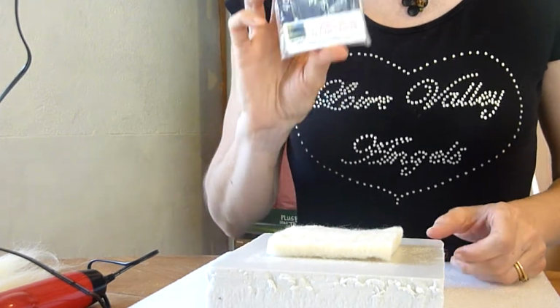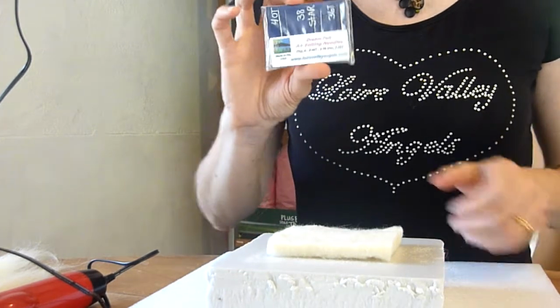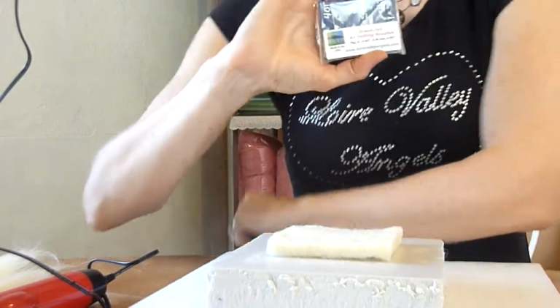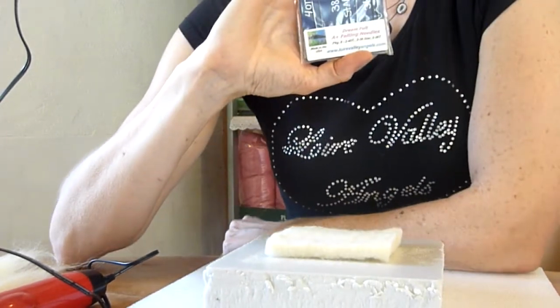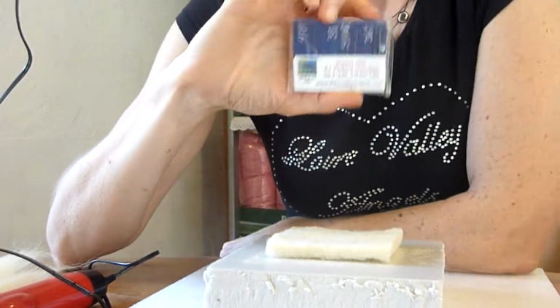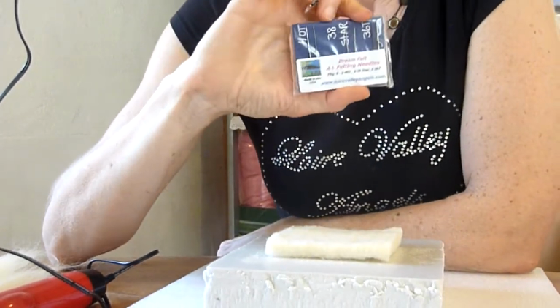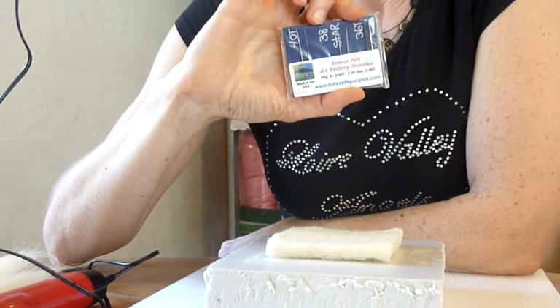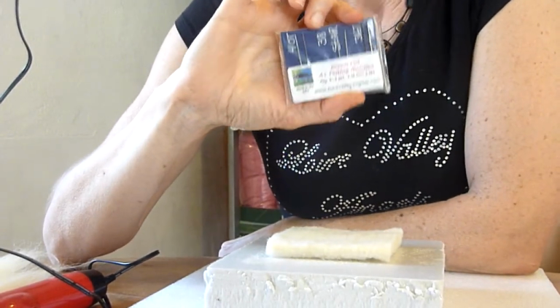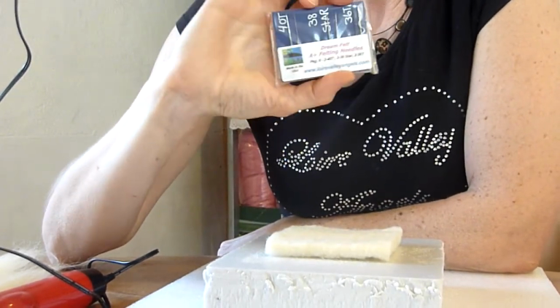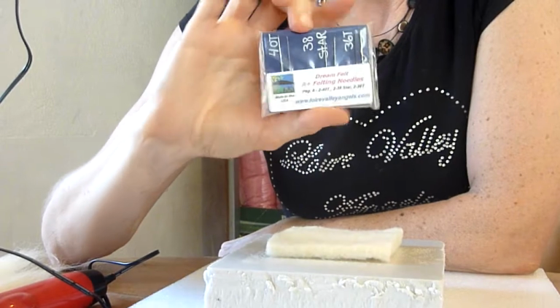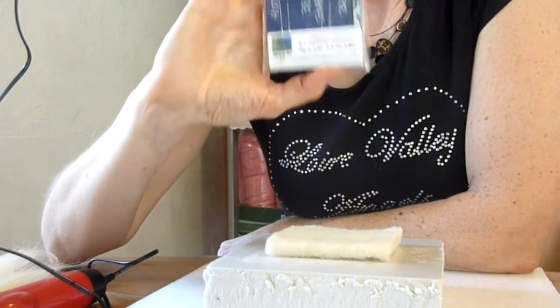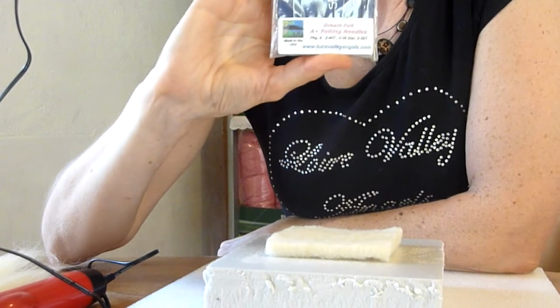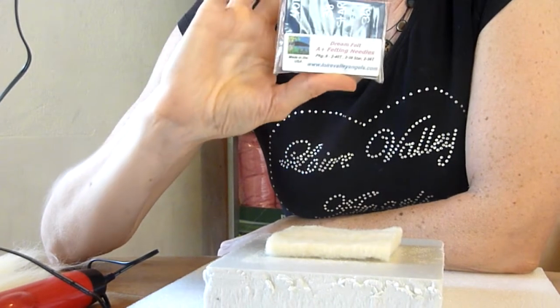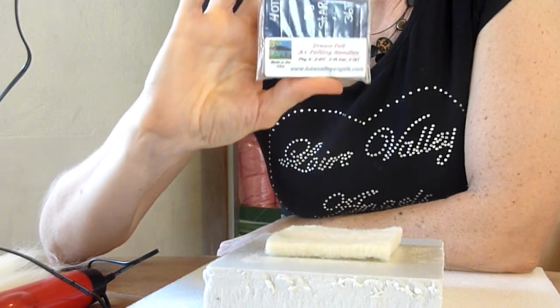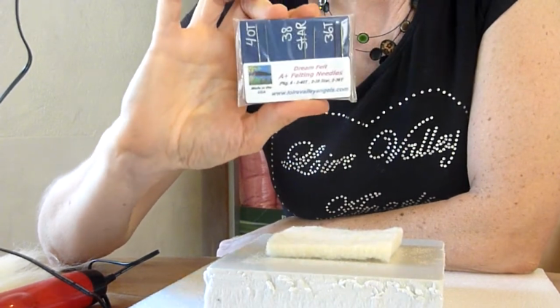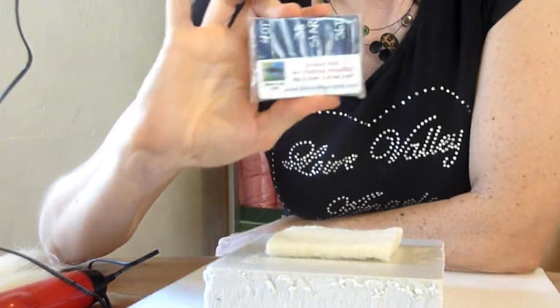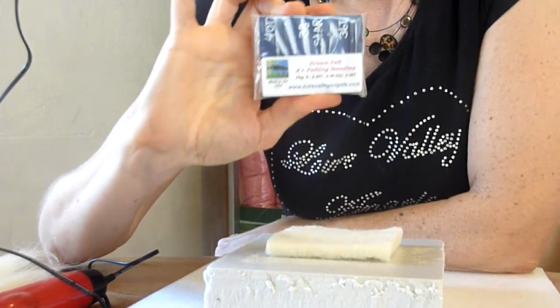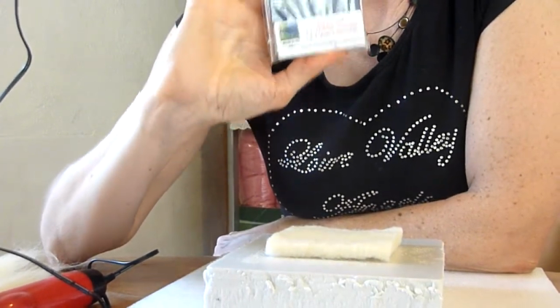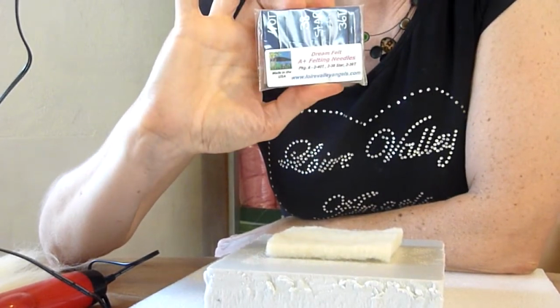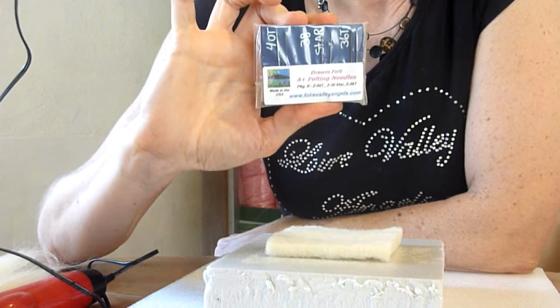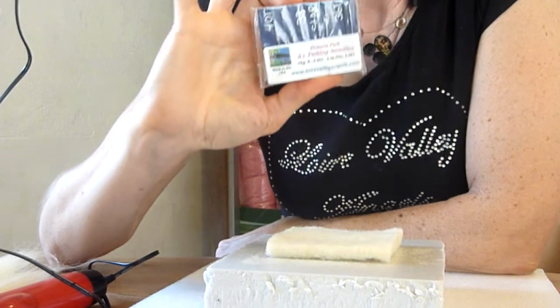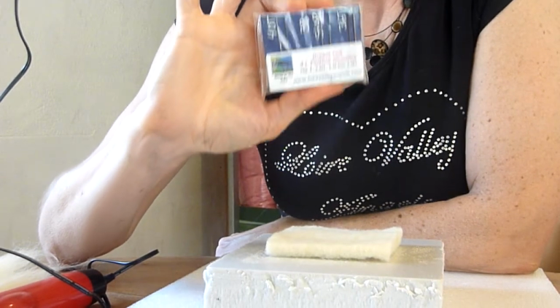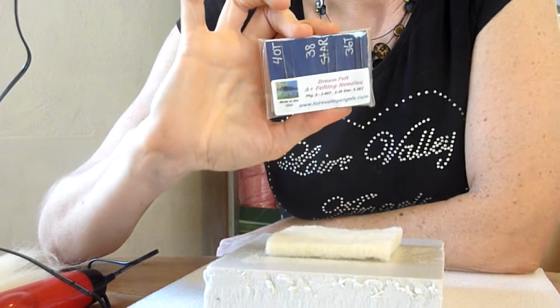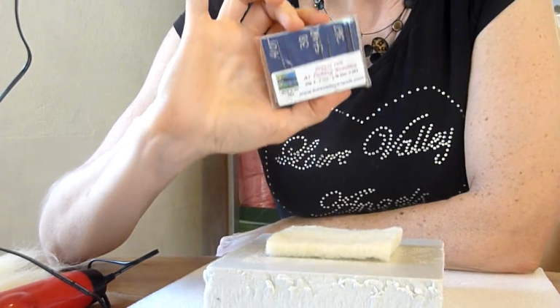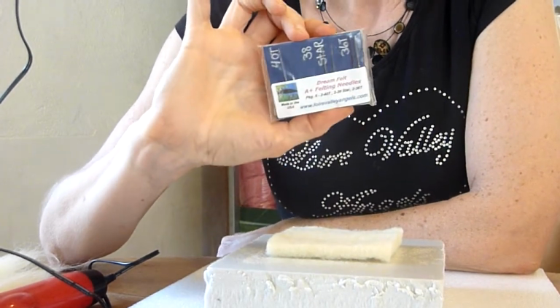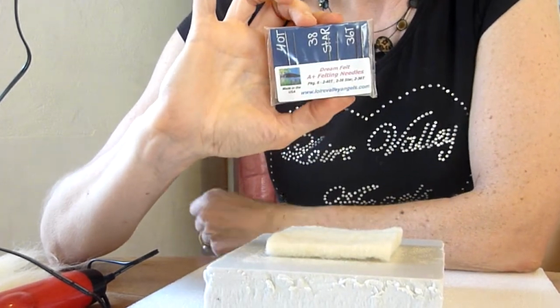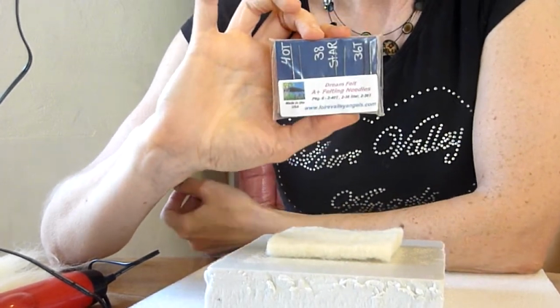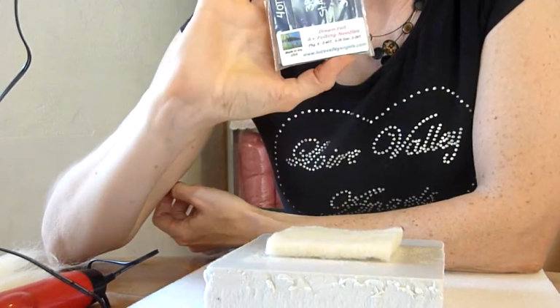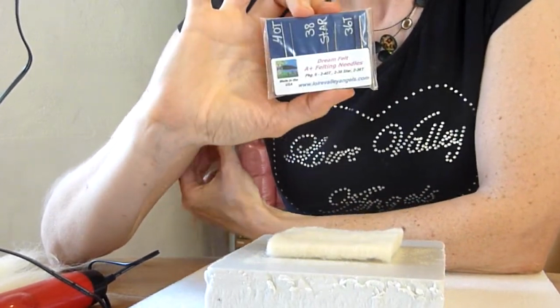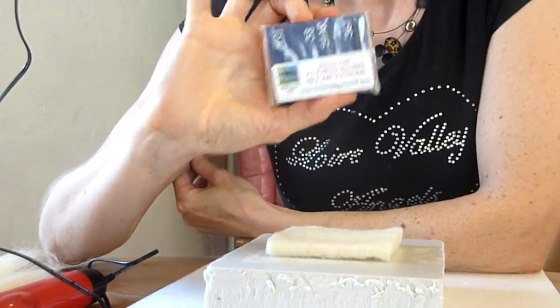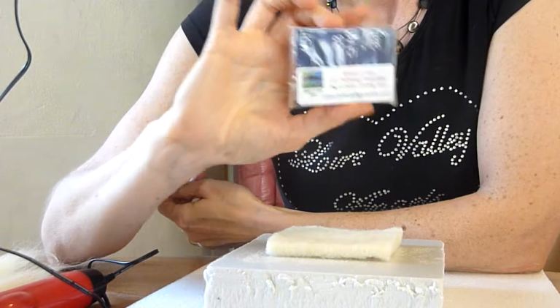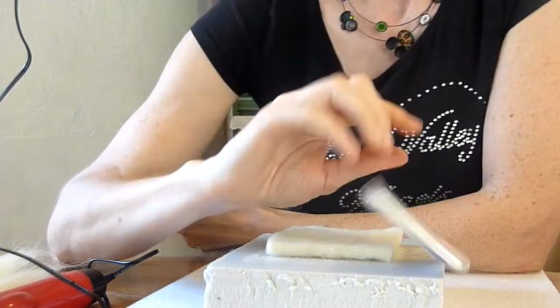As you know, our needle felting shop serves Europe. But Dream Felt are absolutely the bee's knees in the USA. So if you are over that way, please check out their website and their Facebook page. Lovely people behind this company.